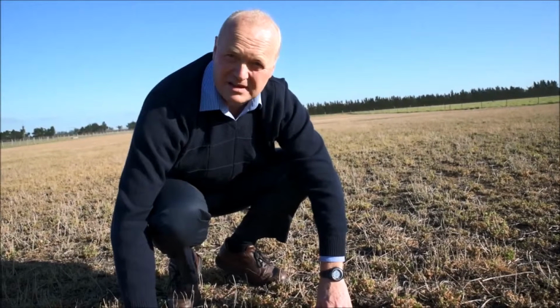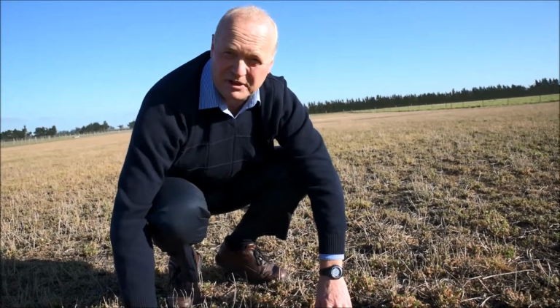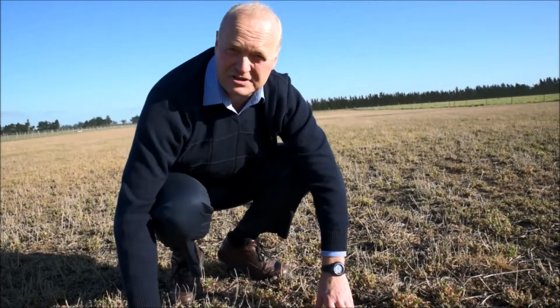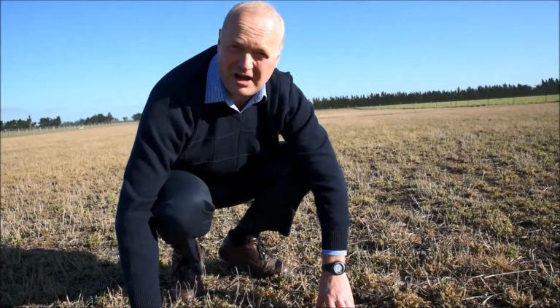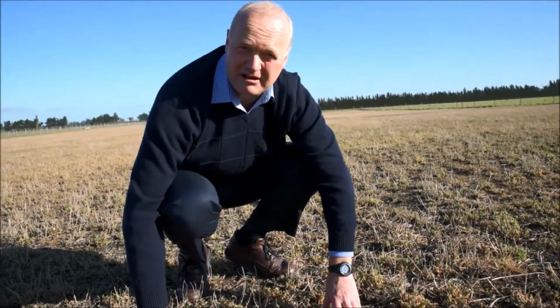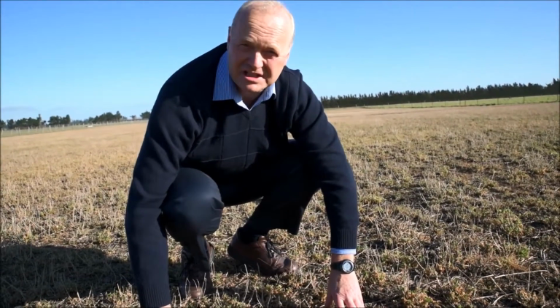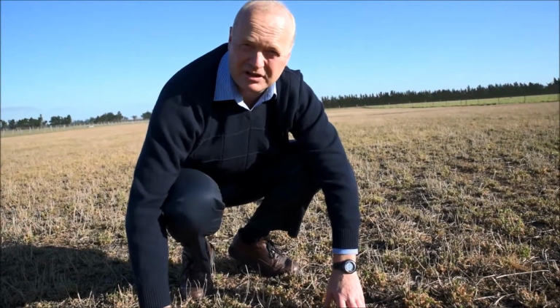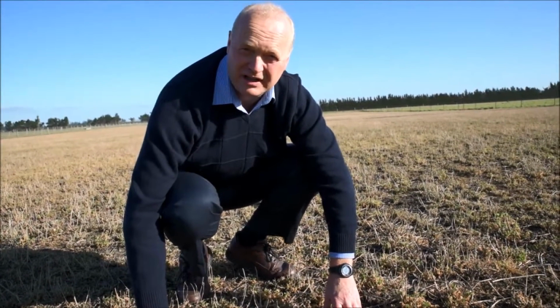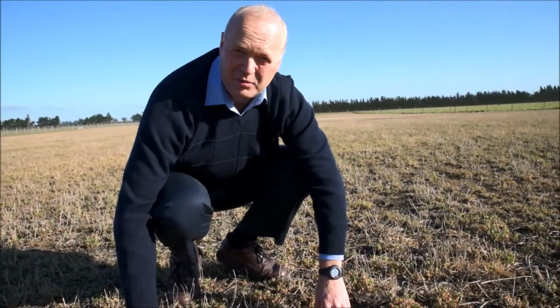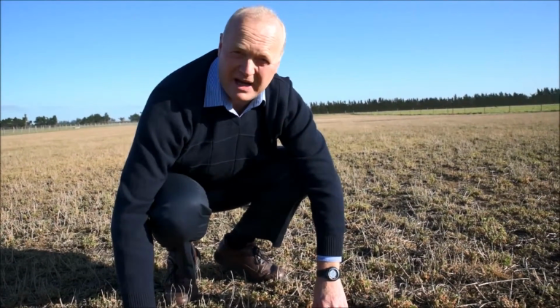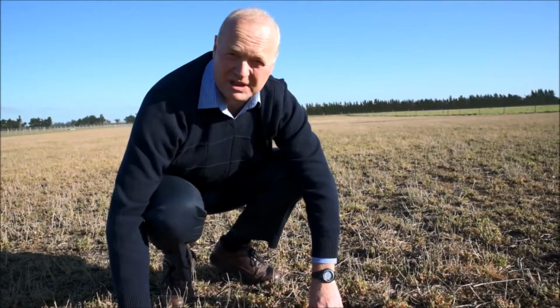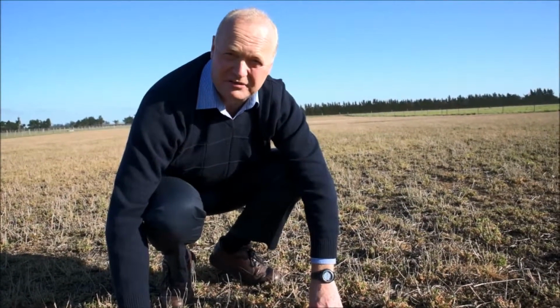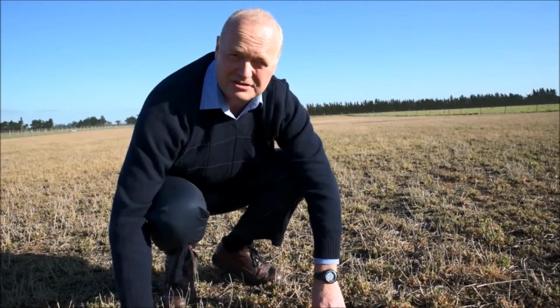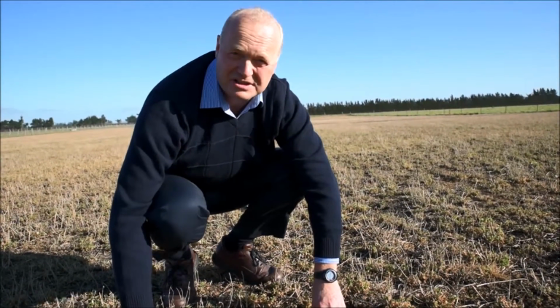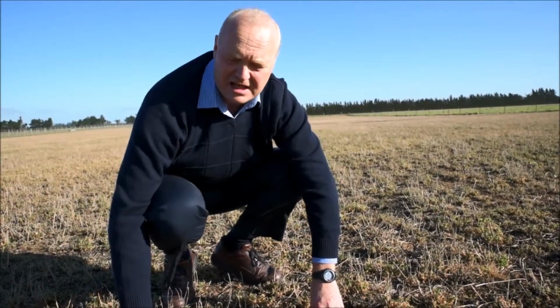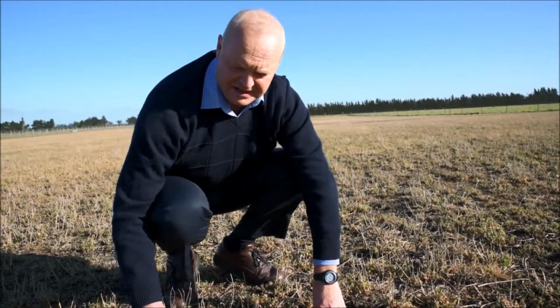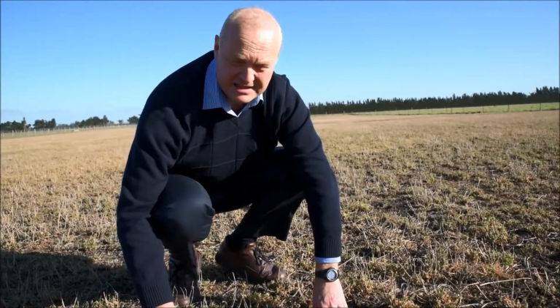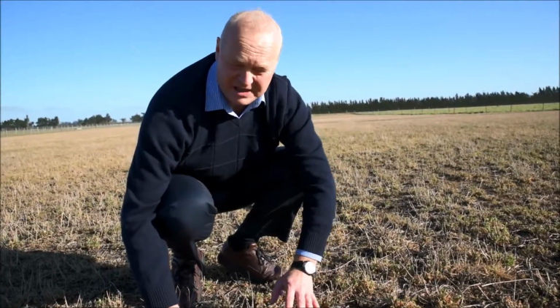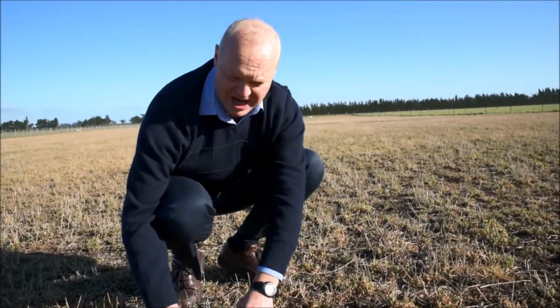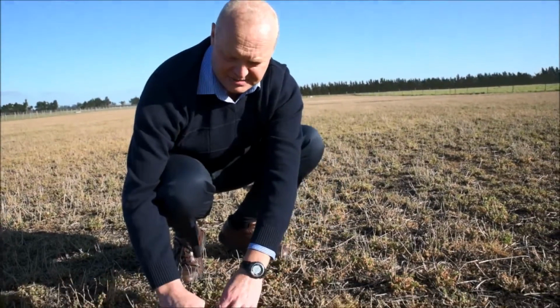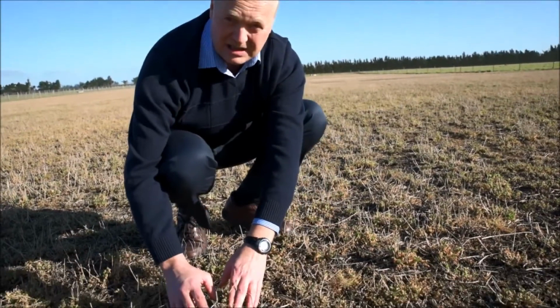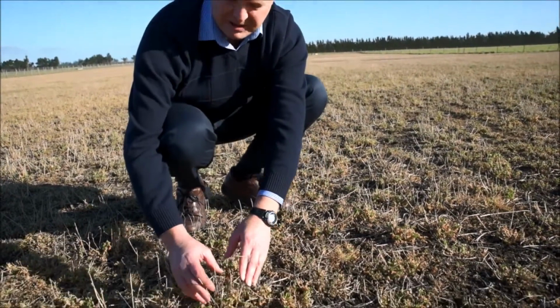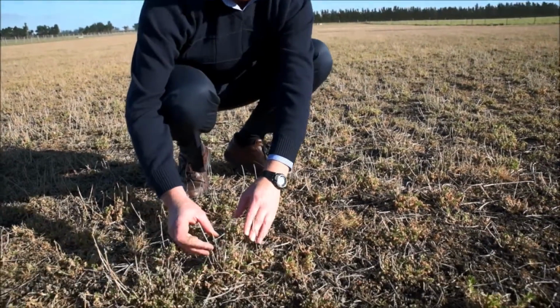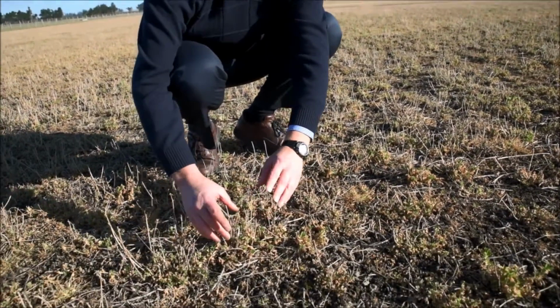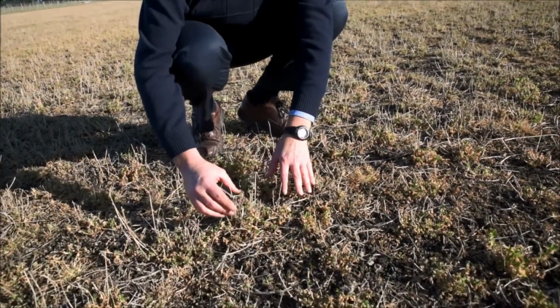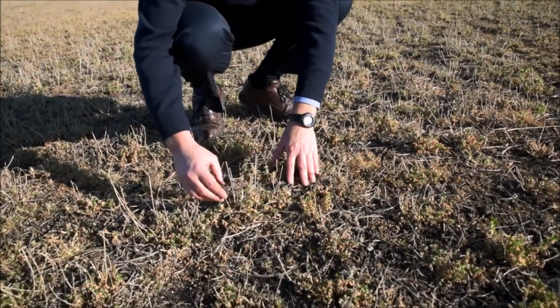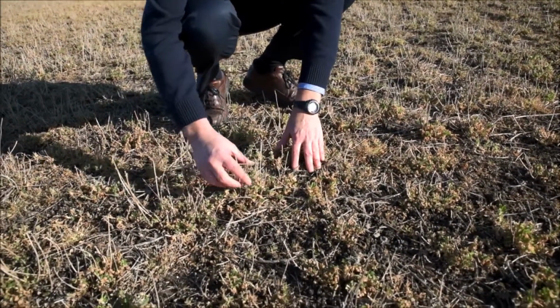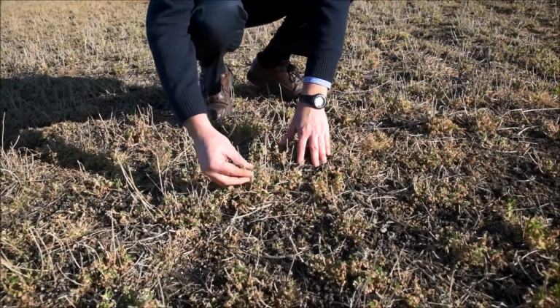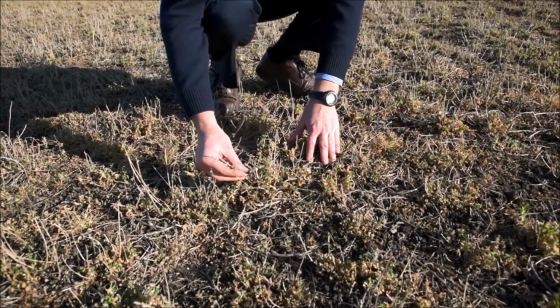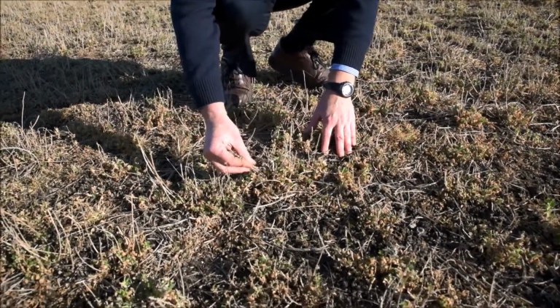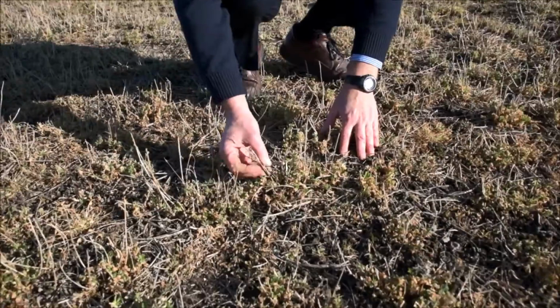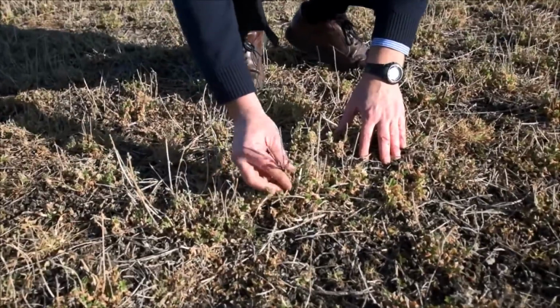It's the 24th of July and we're here at Ashley Dean looking at the winter management of our lucerne stands. These stands have been sprayed, and what I want you to look at is this is the residual from last autumn.